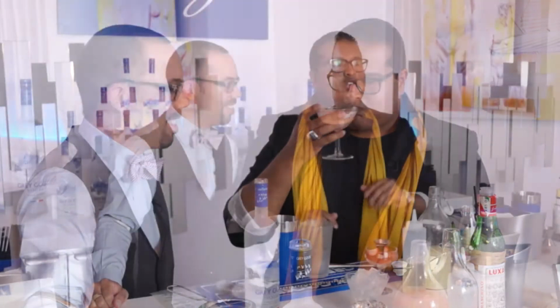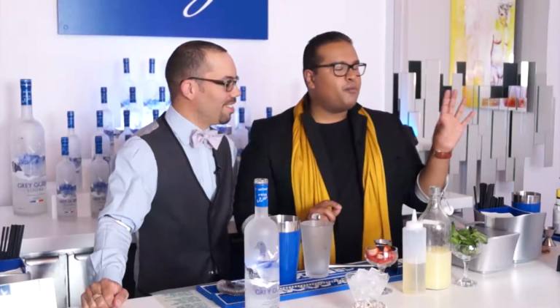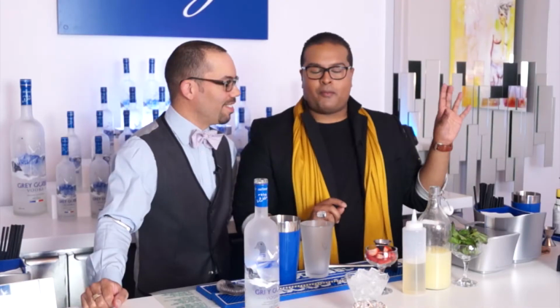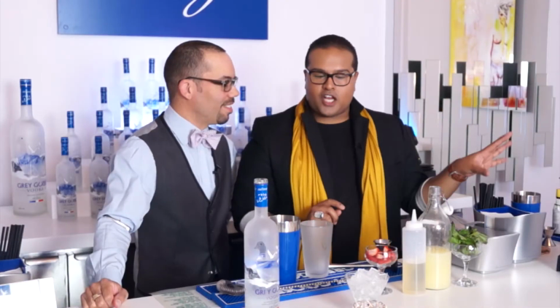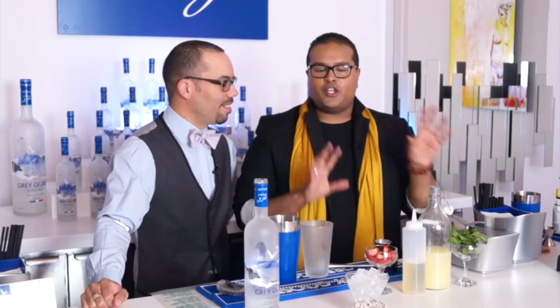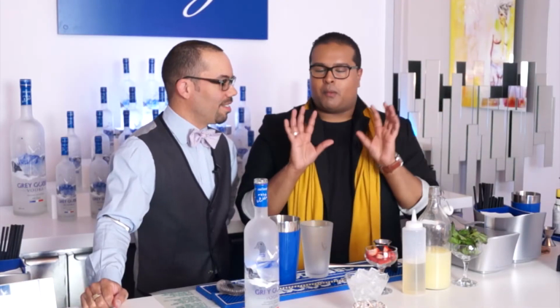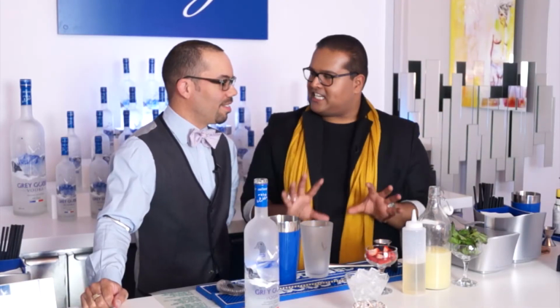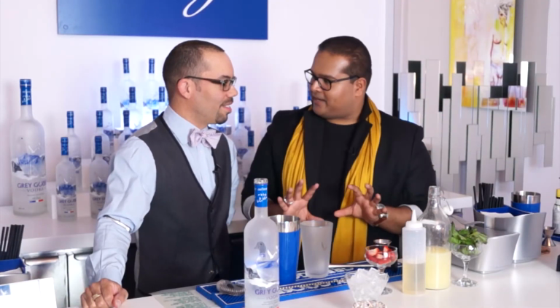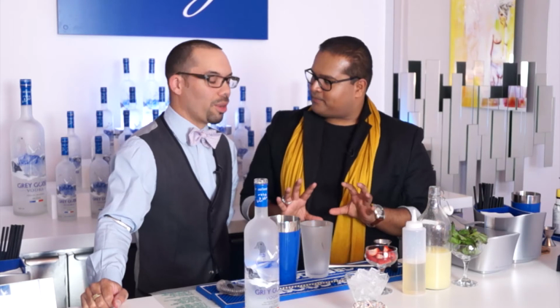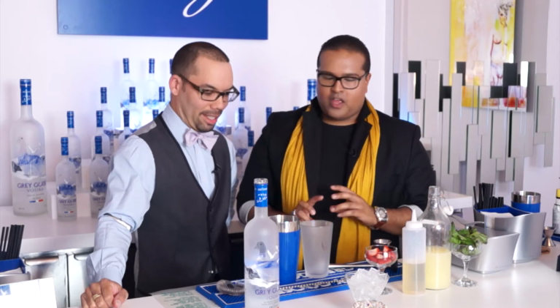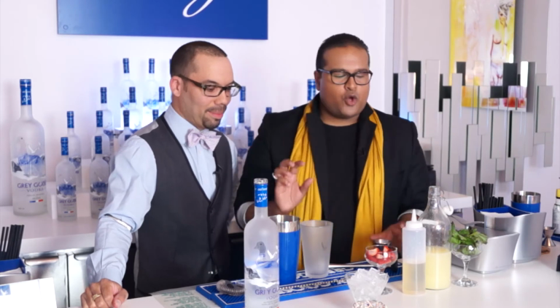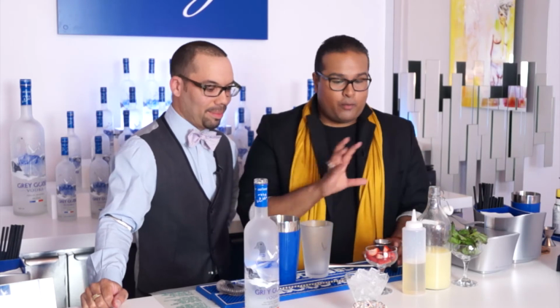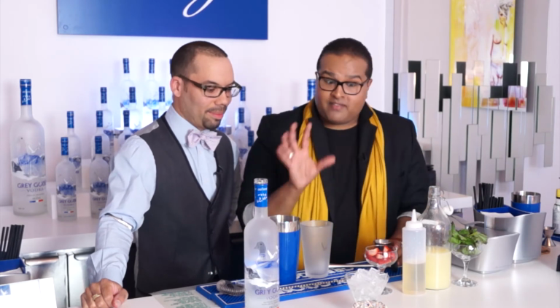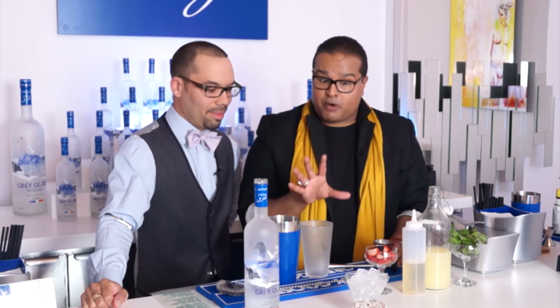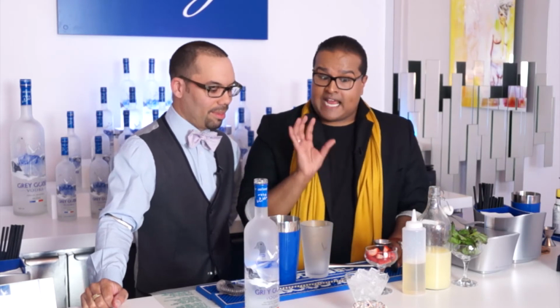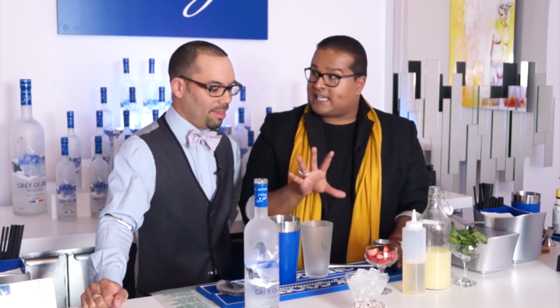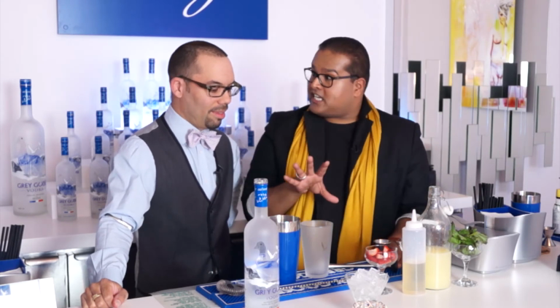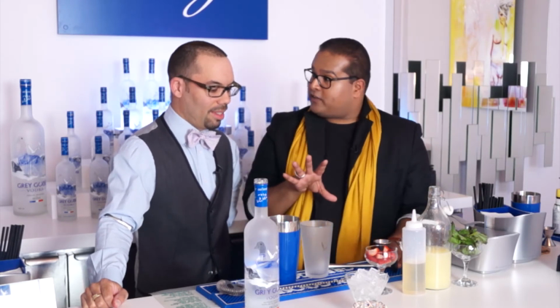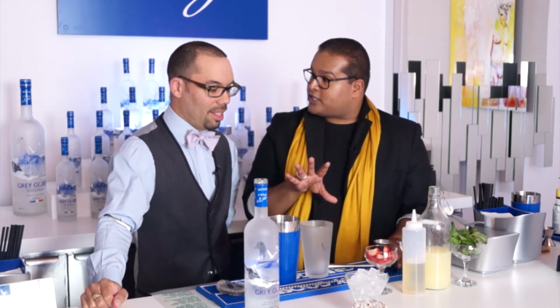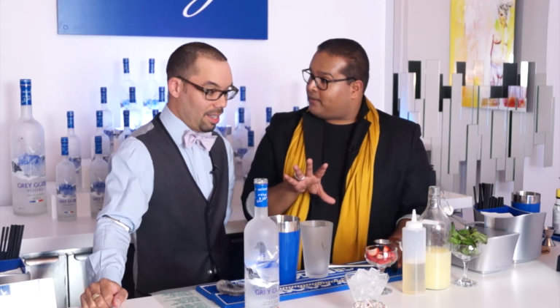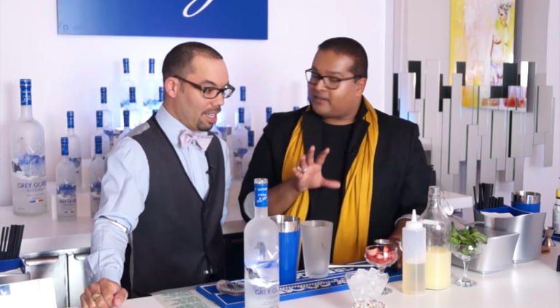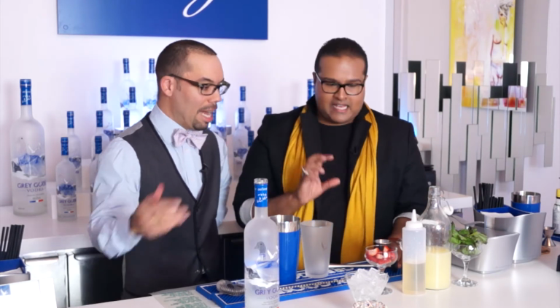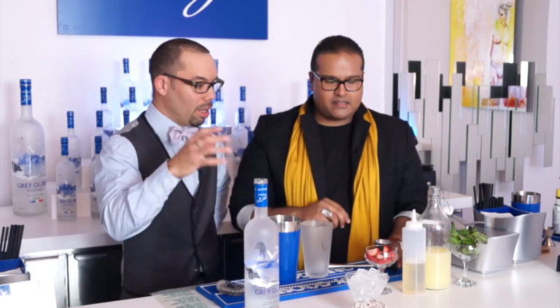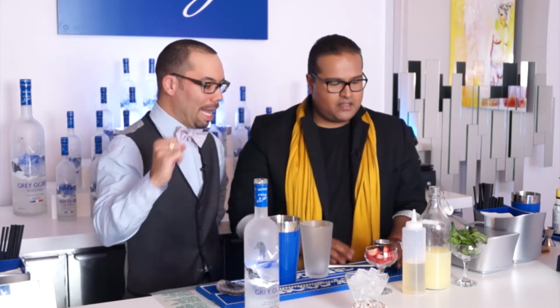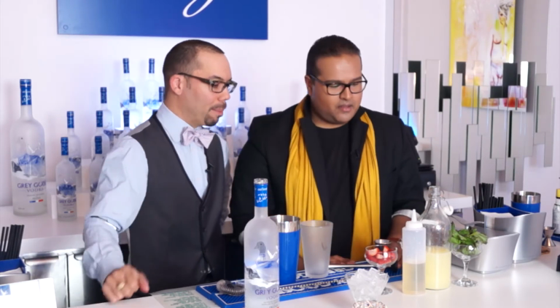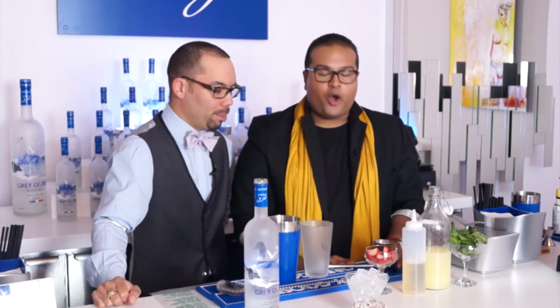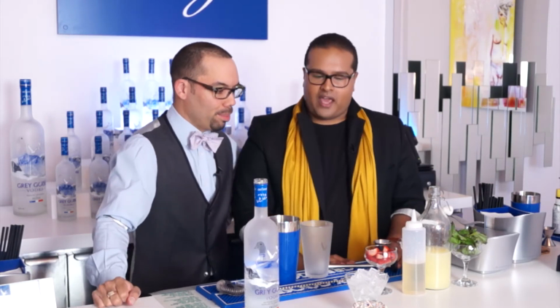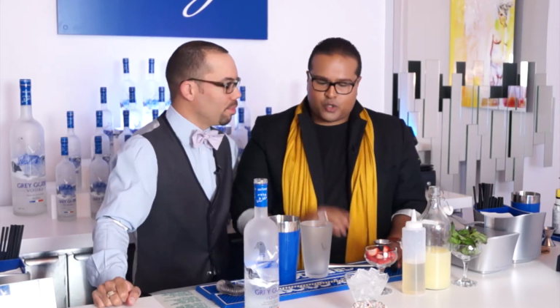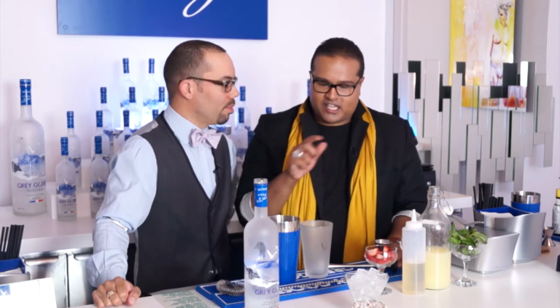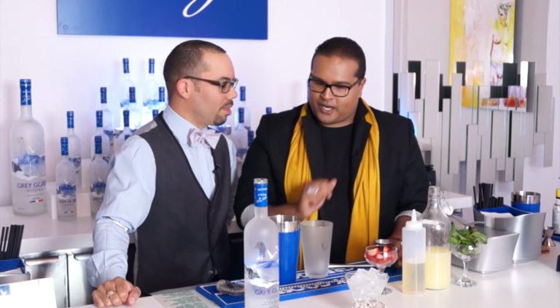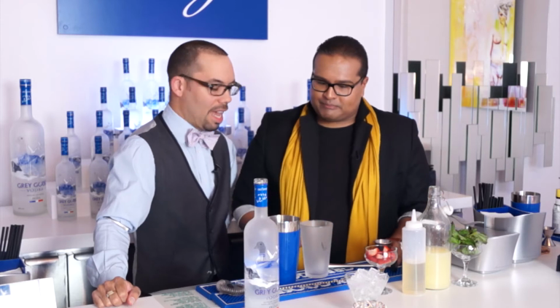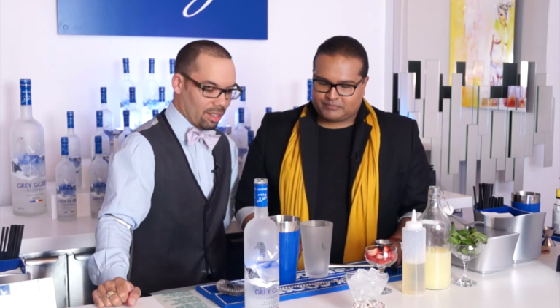So we're moving from a cocktail to a martini. And this martini has a Southeast Asian flavor — basil and black pepper. Let's get started.